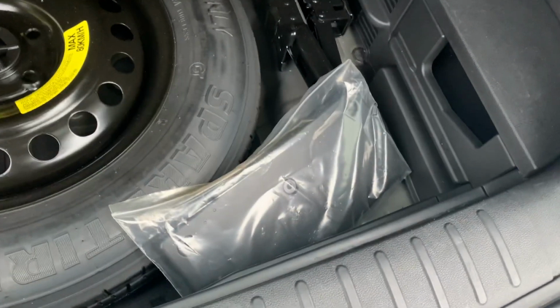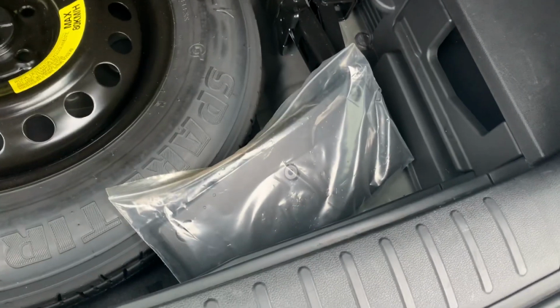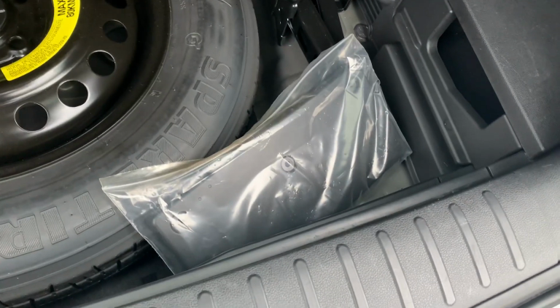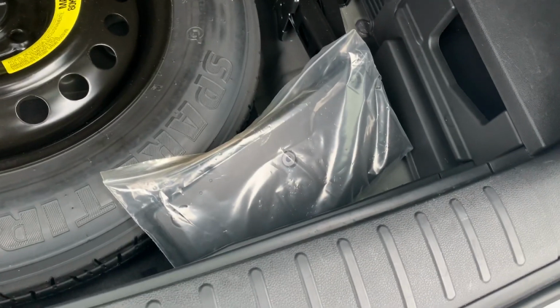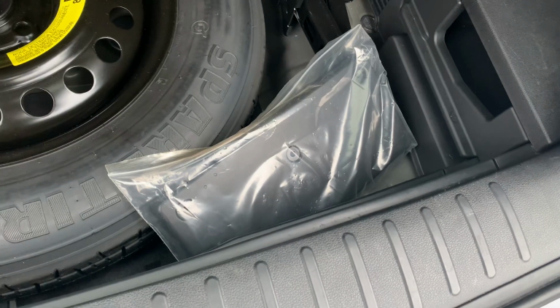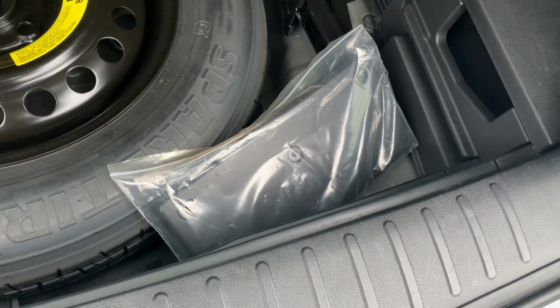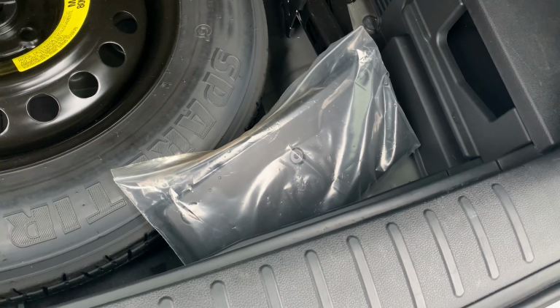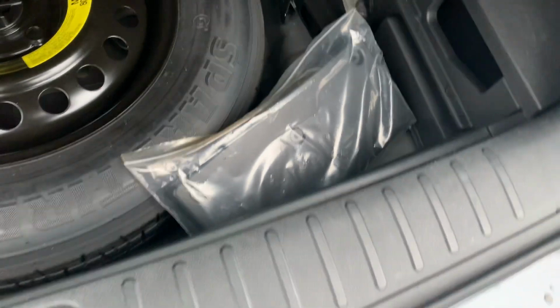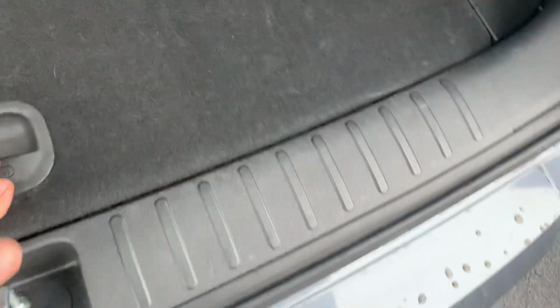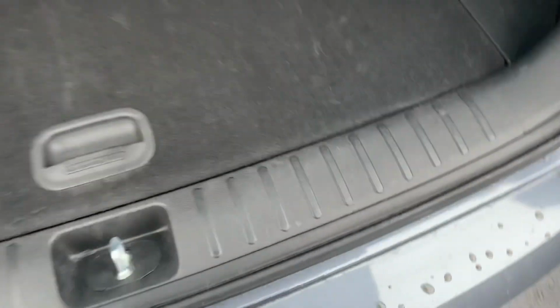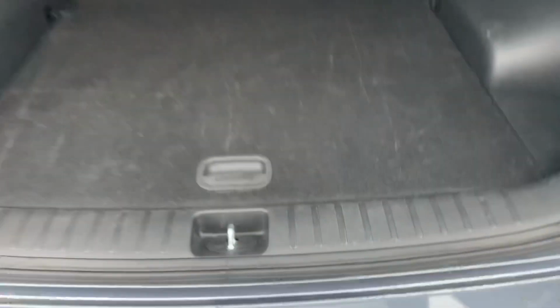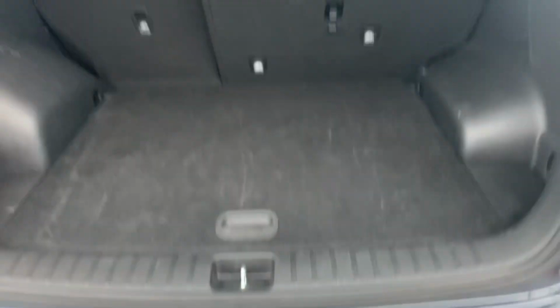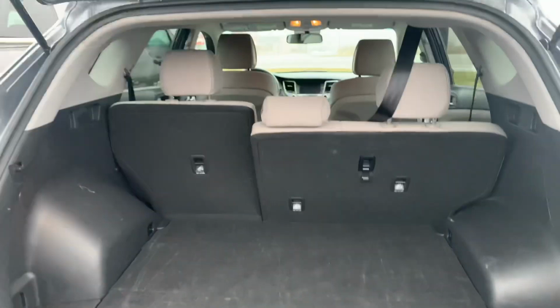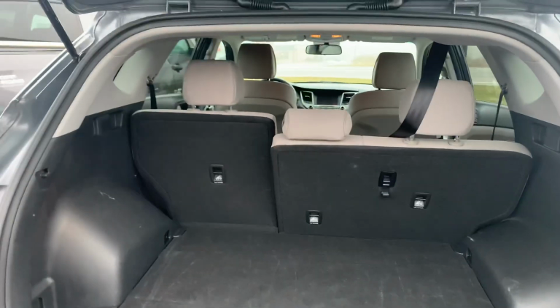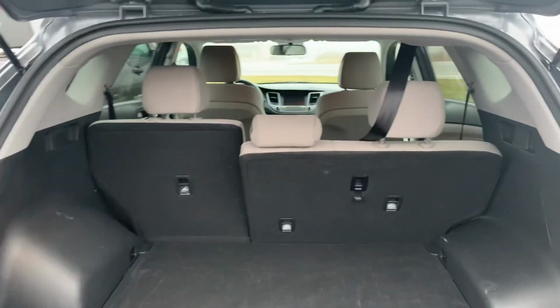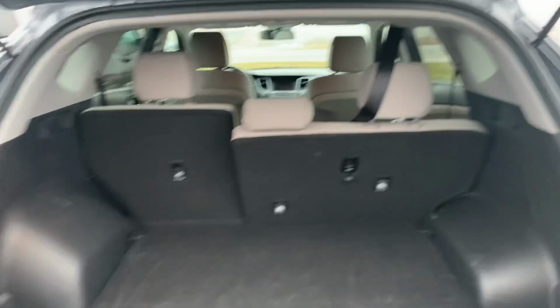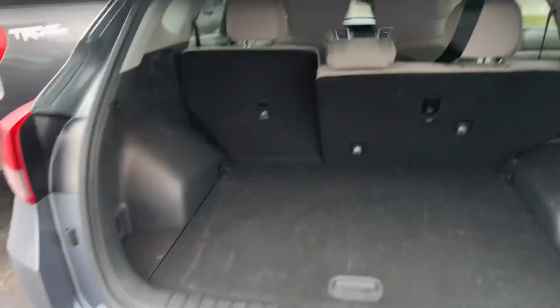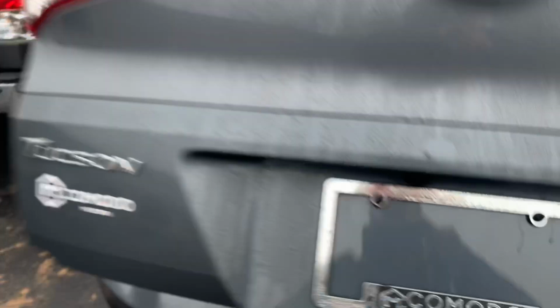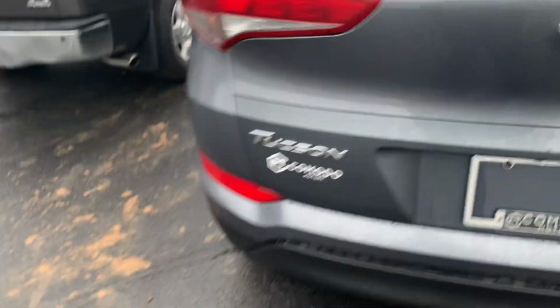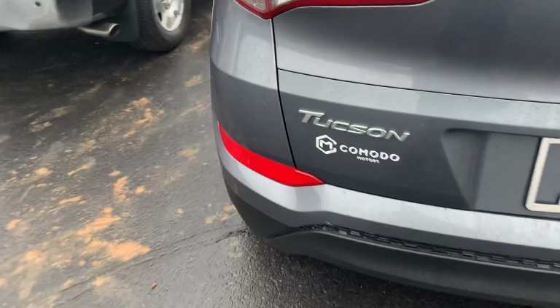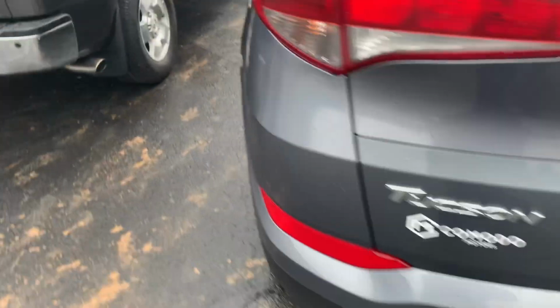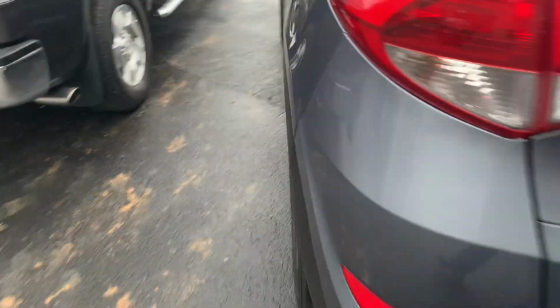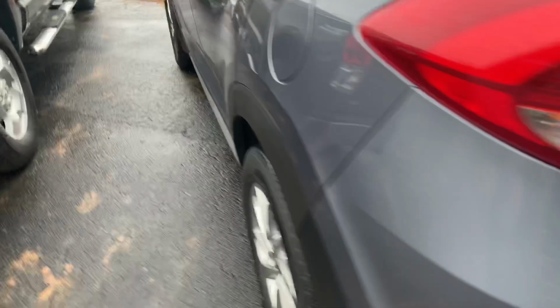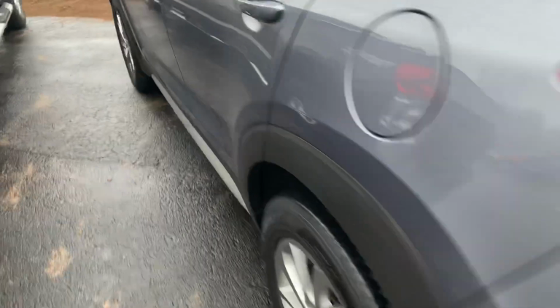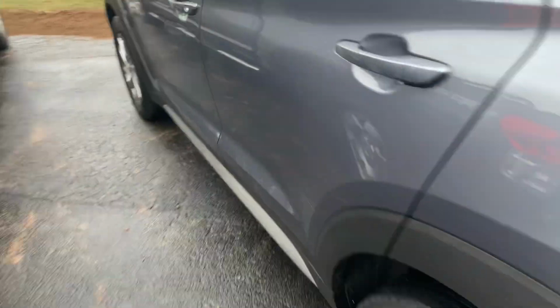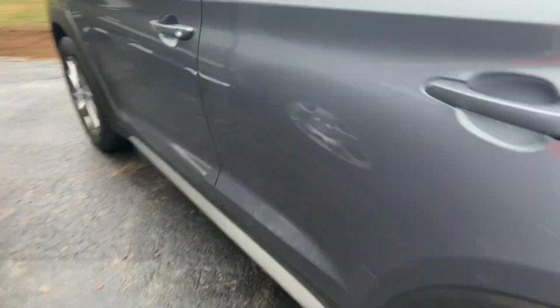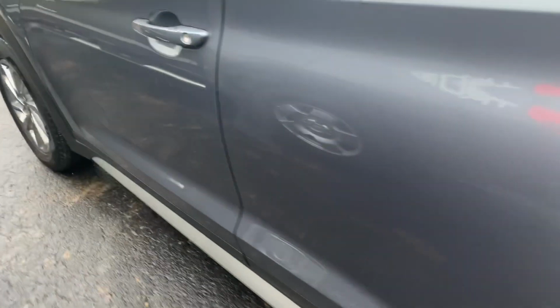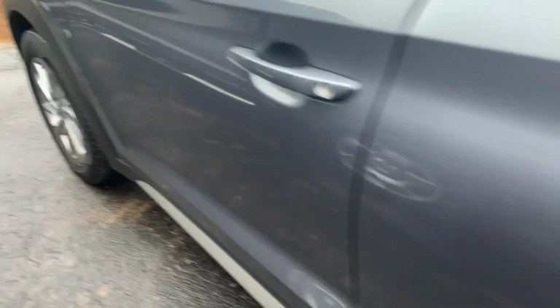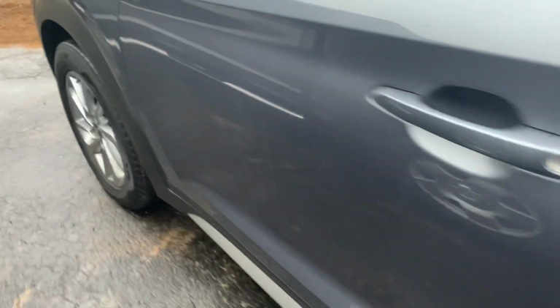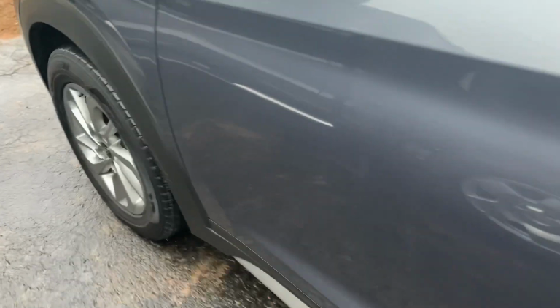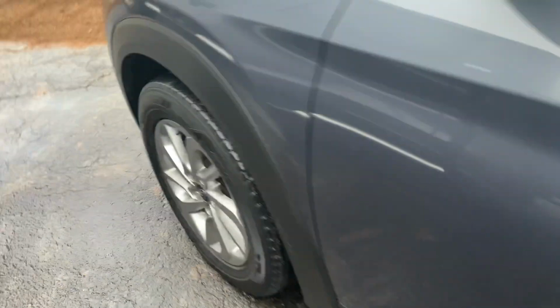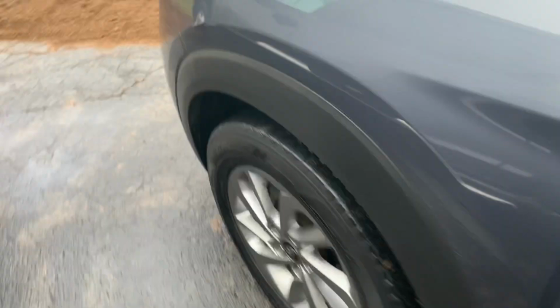Still has the original front plate frame on there, so you can add that if you want to. Driver's side, no door dings, no scratches.